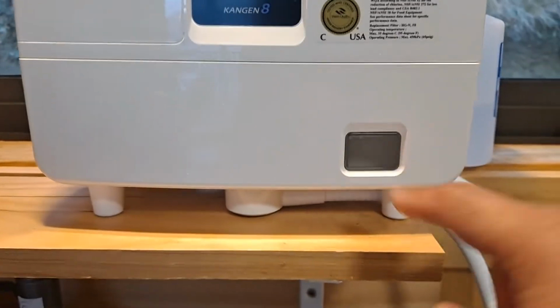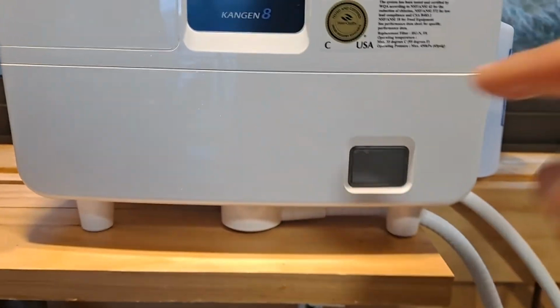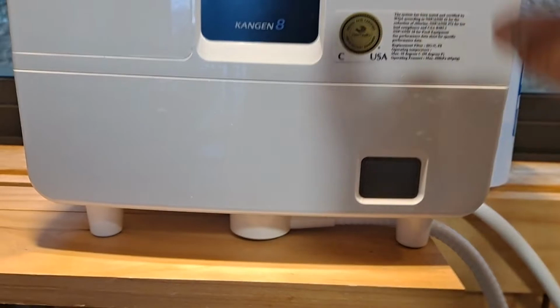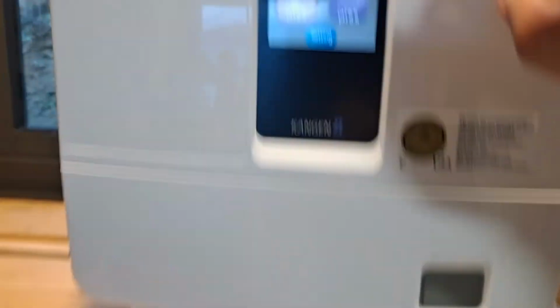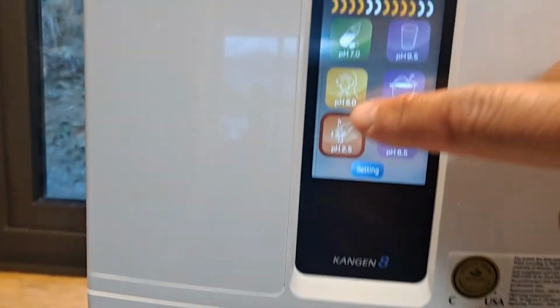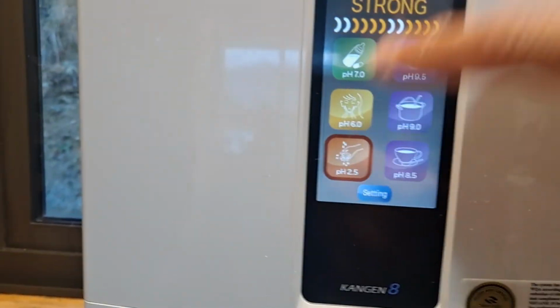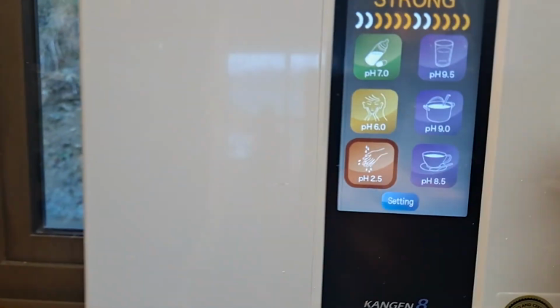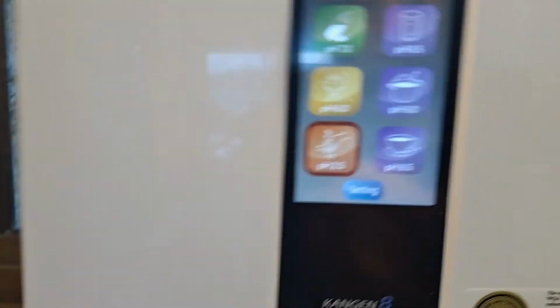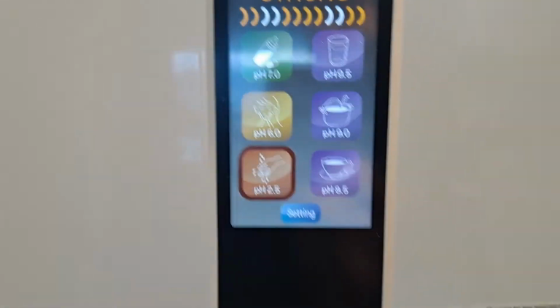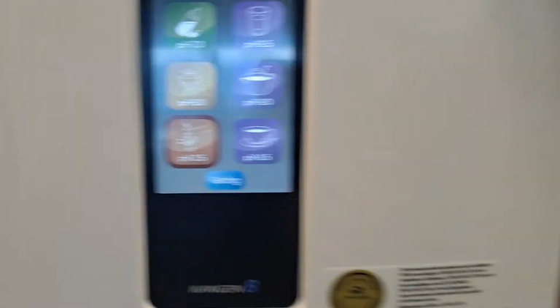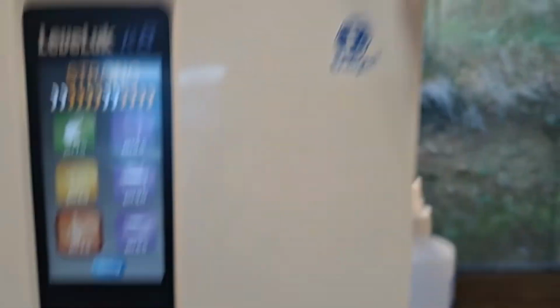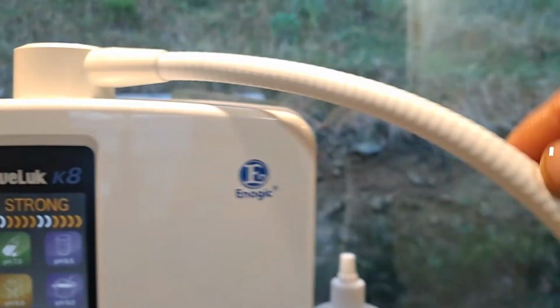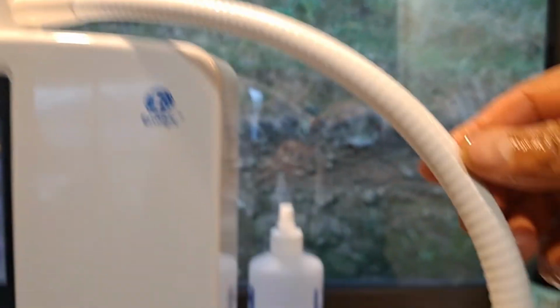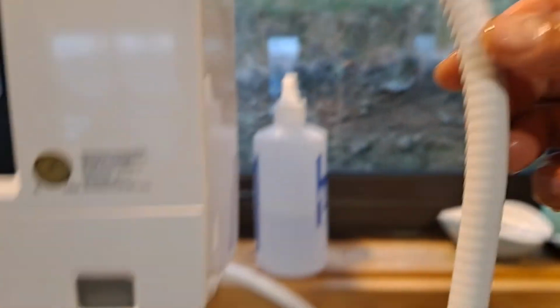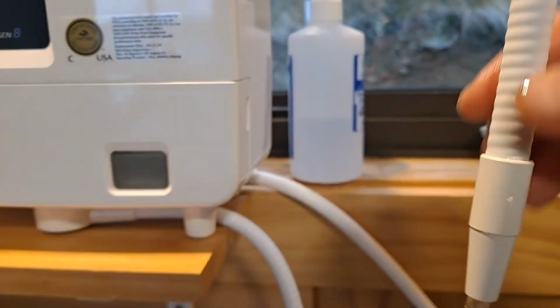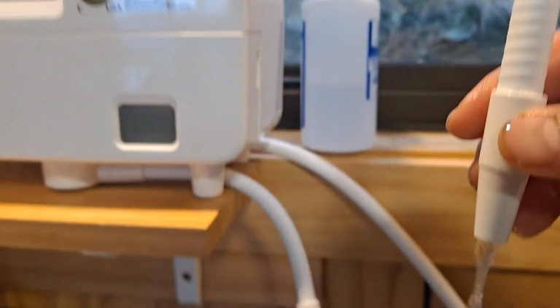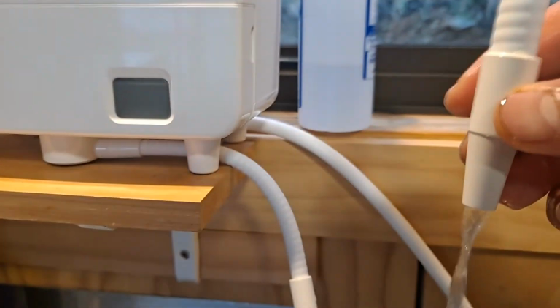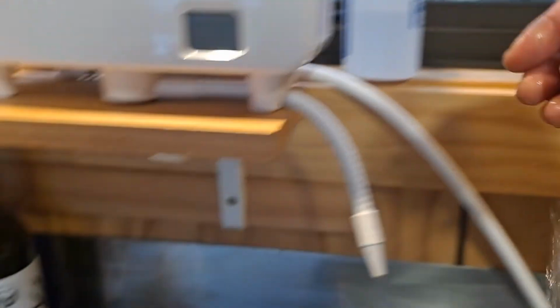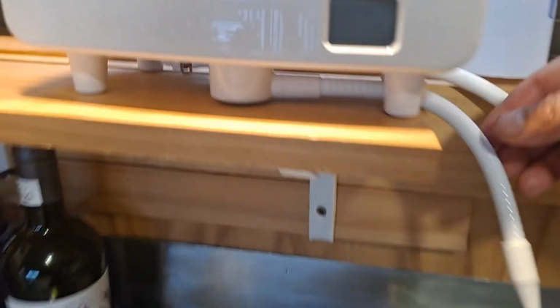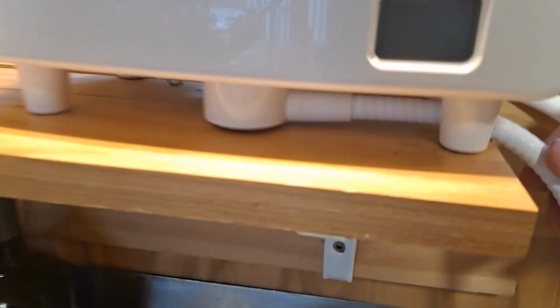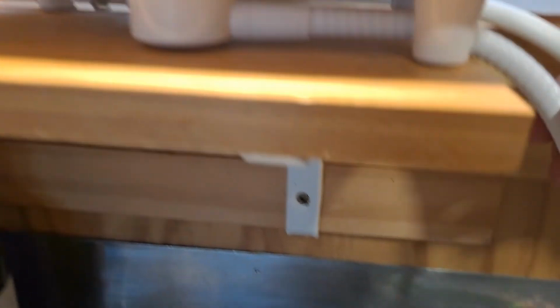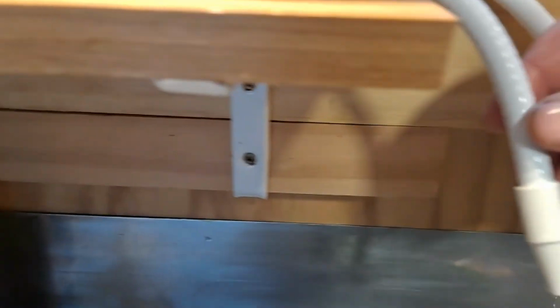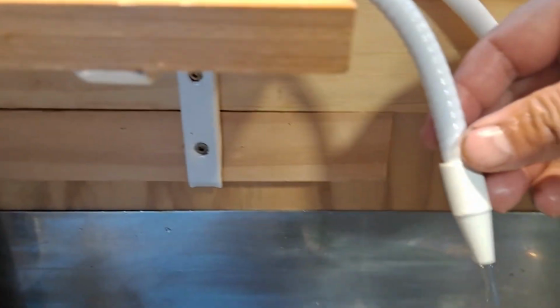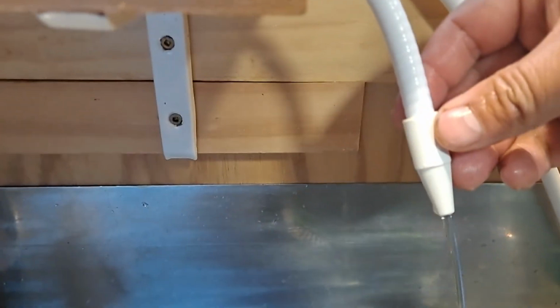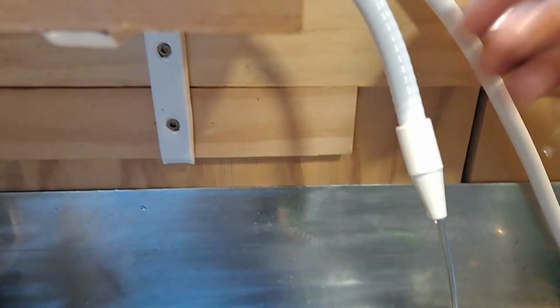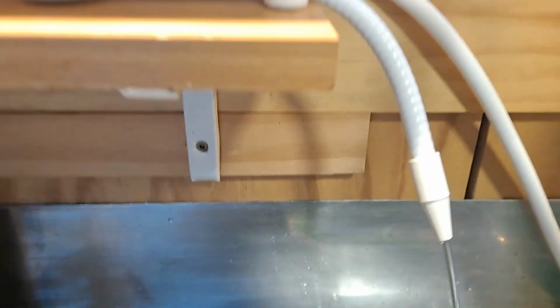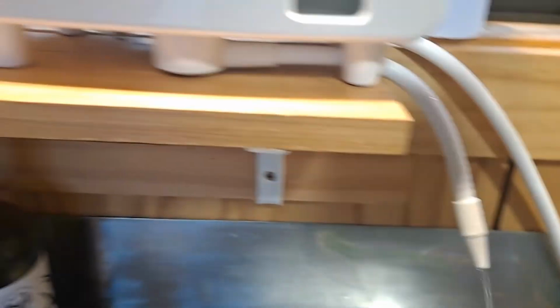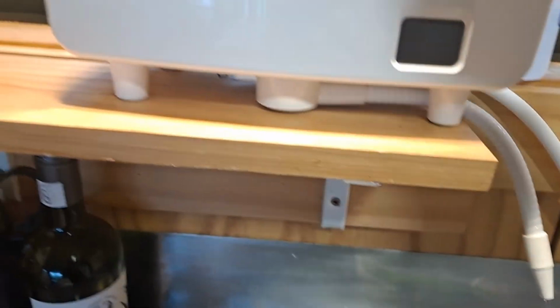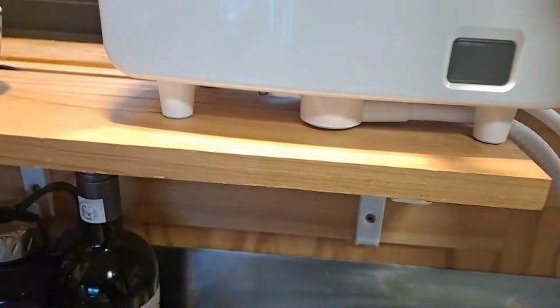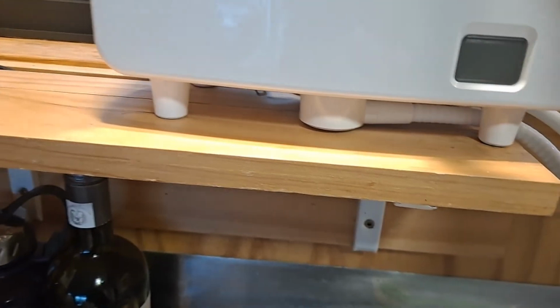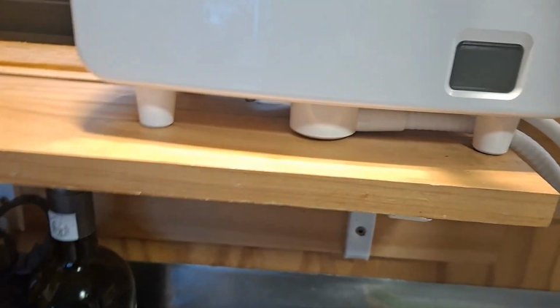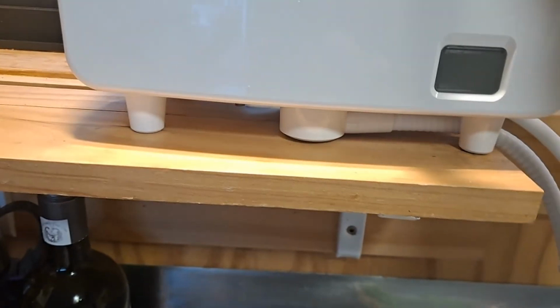I hope this video helps. That's how you make your 2.5 and 11.5 — 11.5 out the top, 2.5 out the bottom.